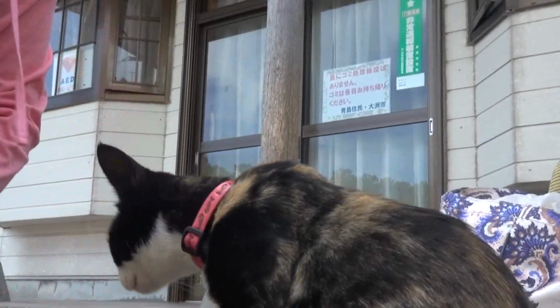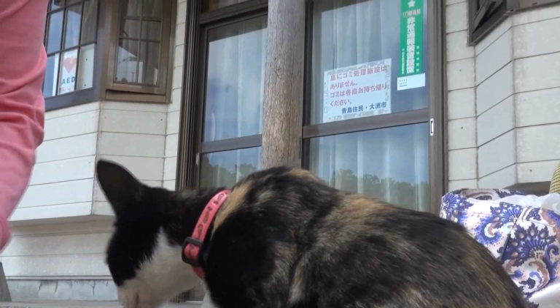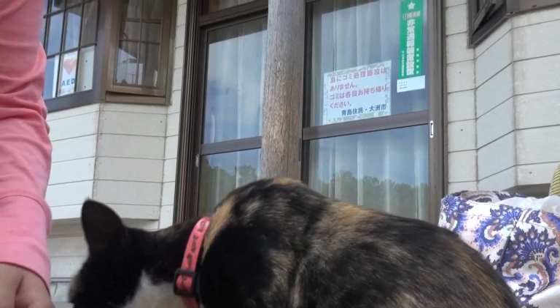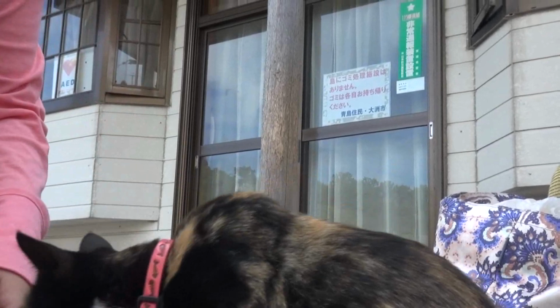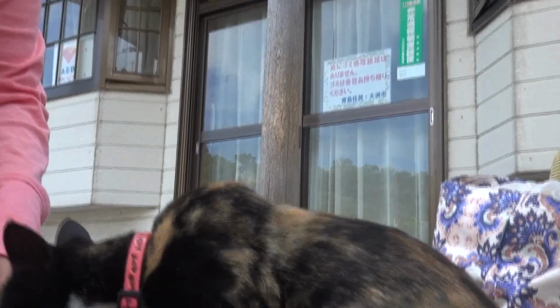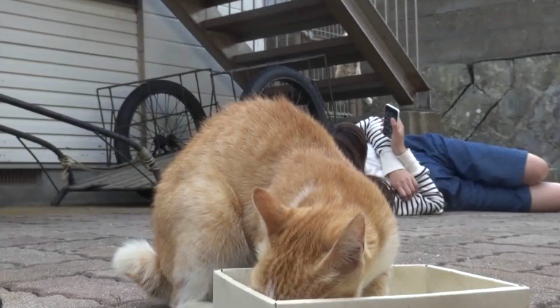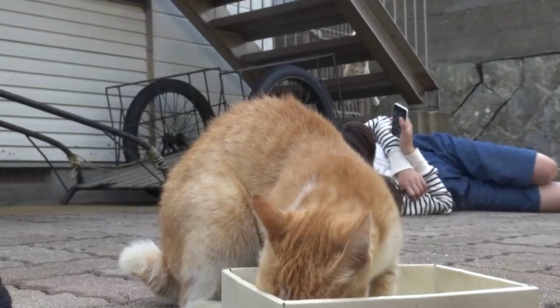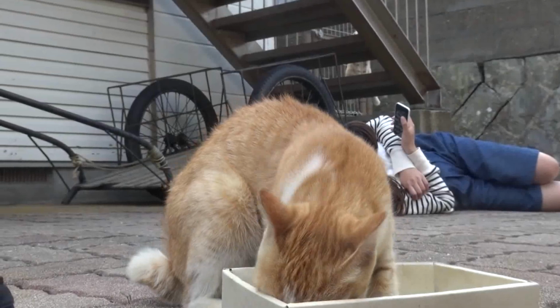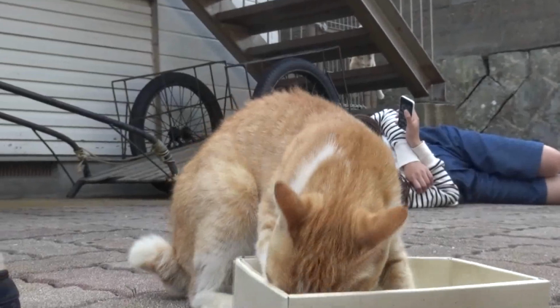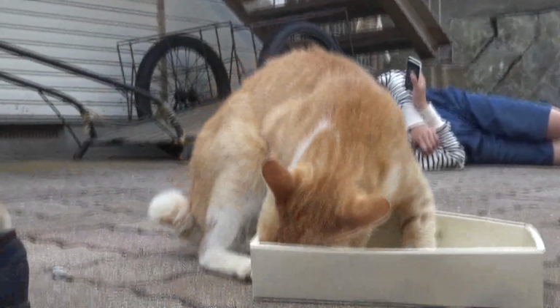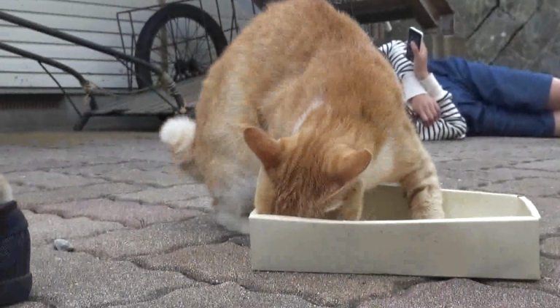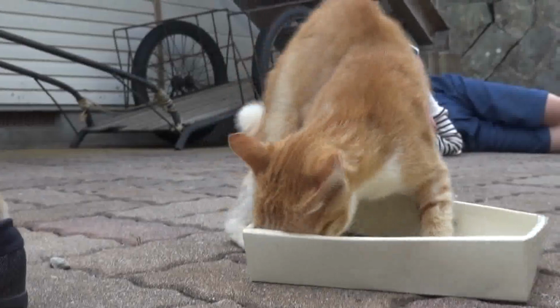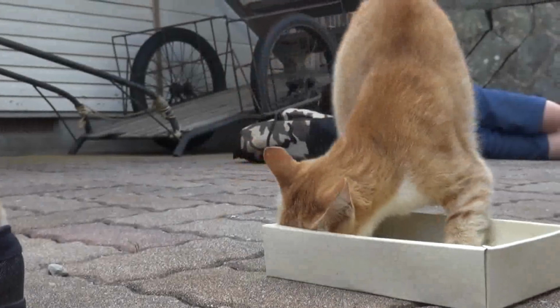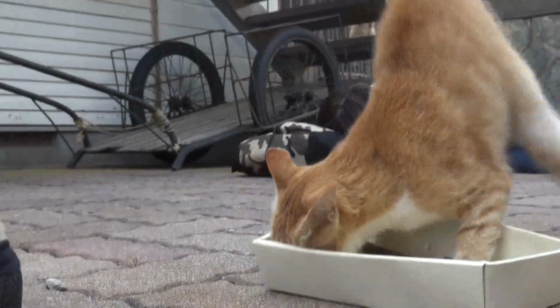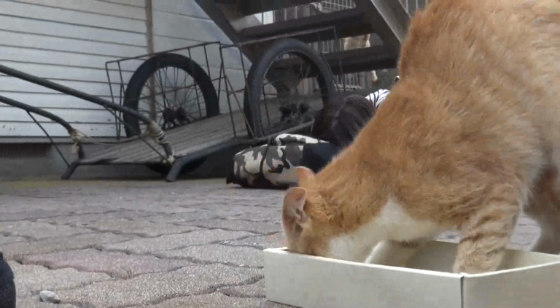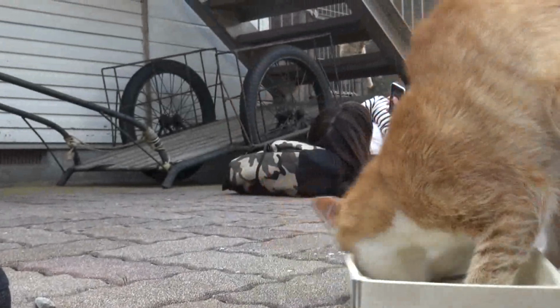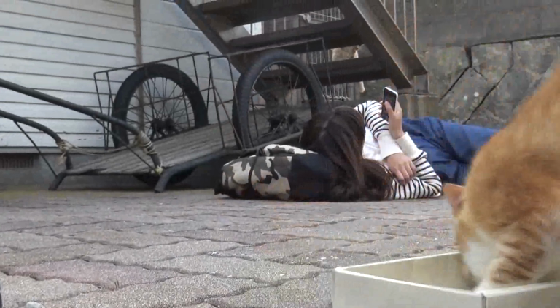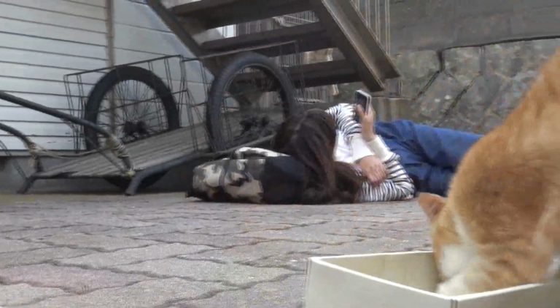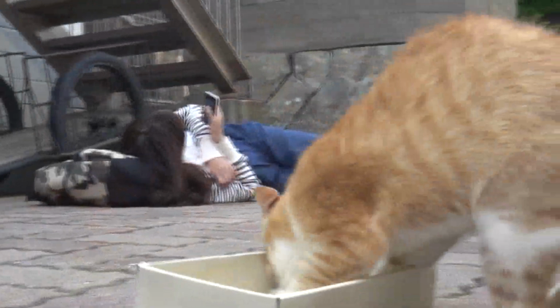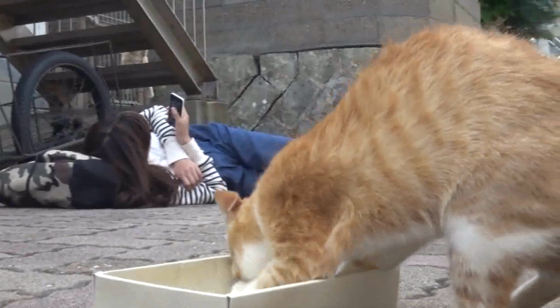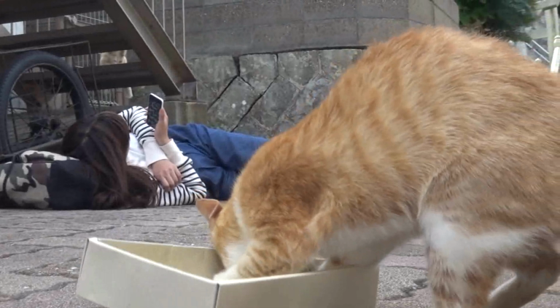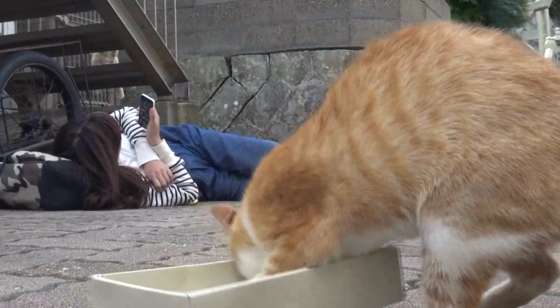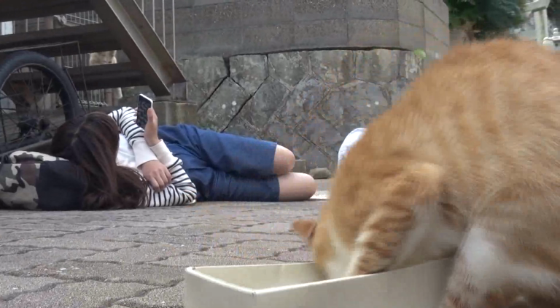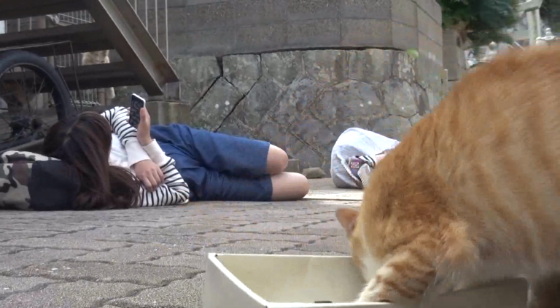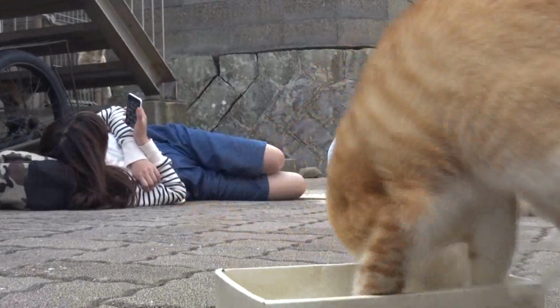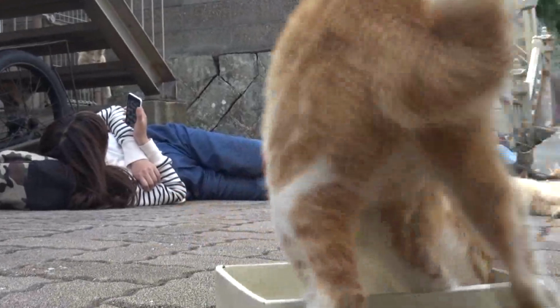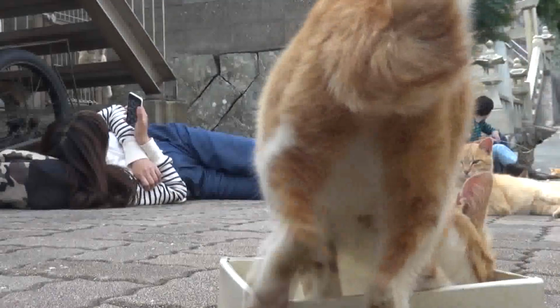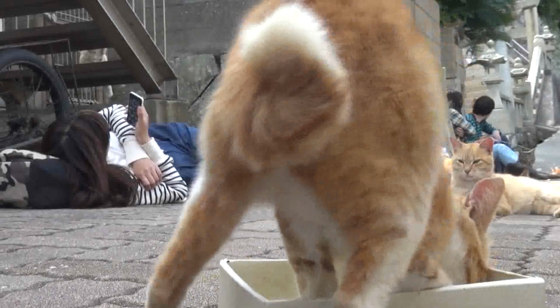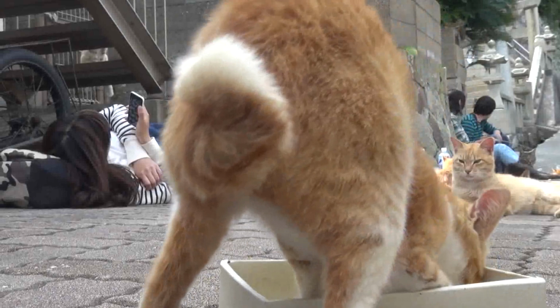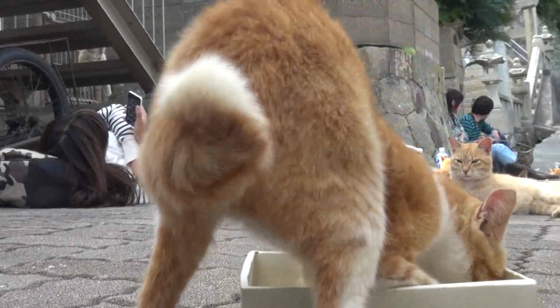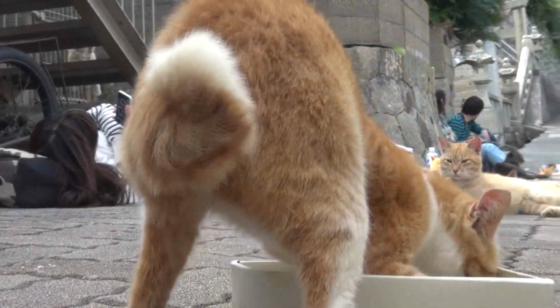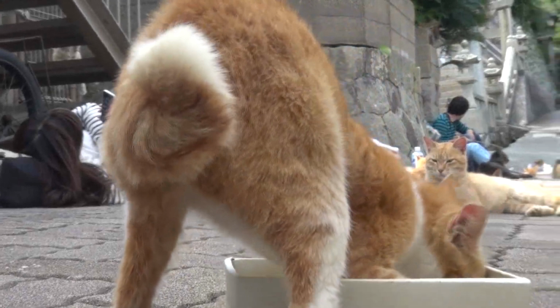It's a cosplay animal. I can't see it. You're so cute. I don't know if this is with the tree.